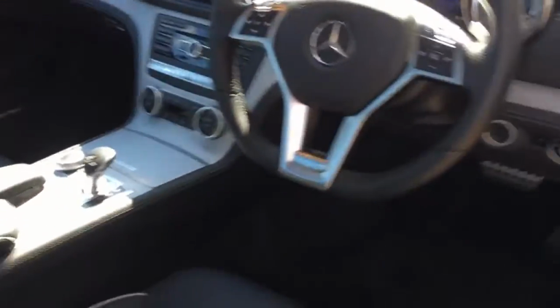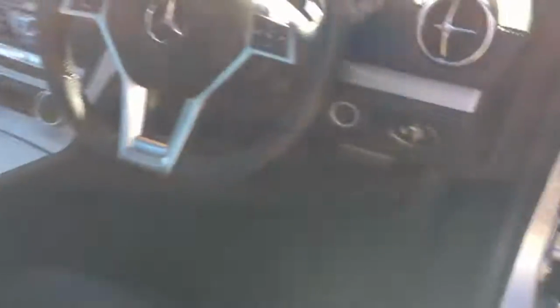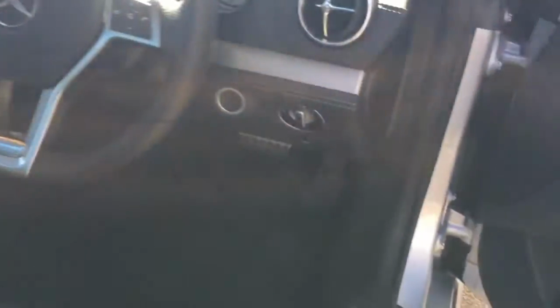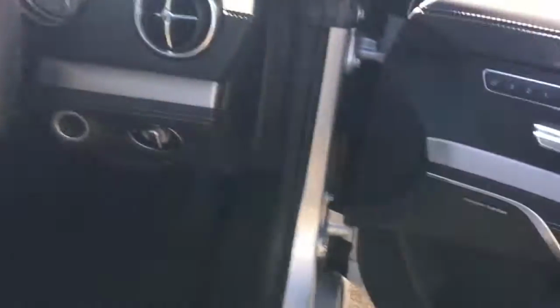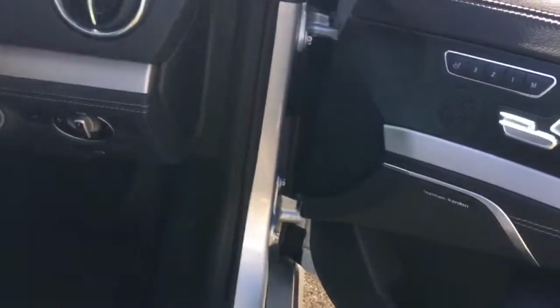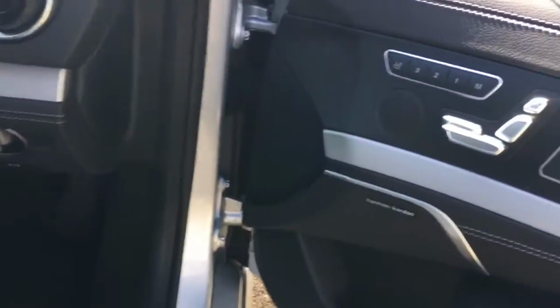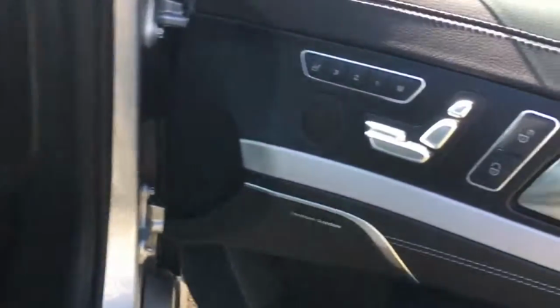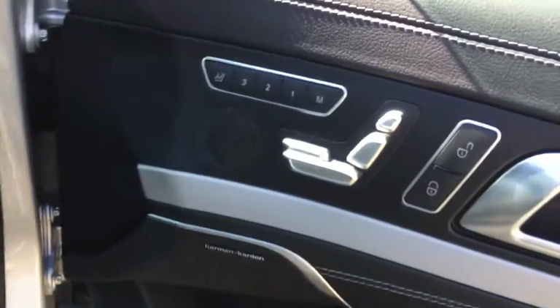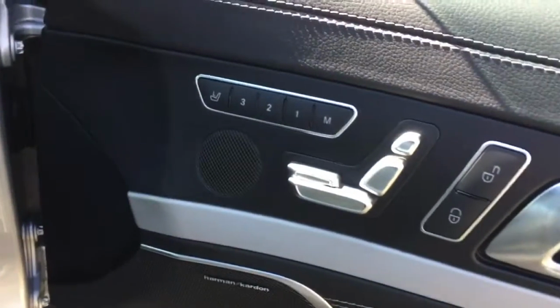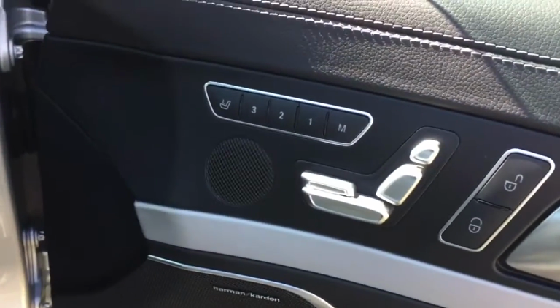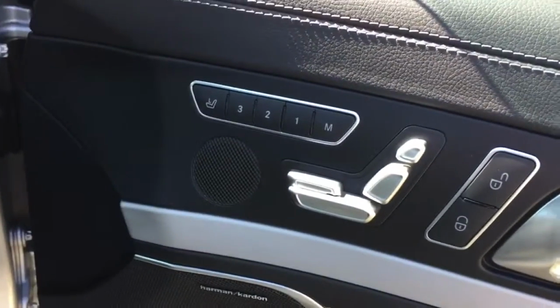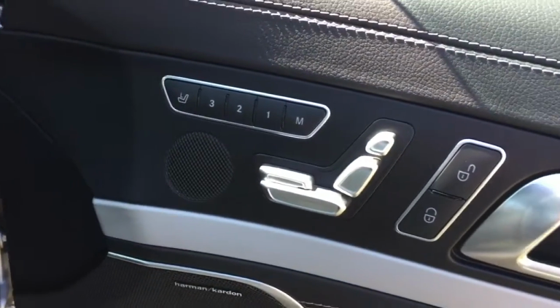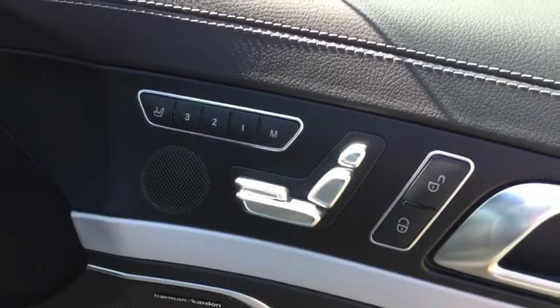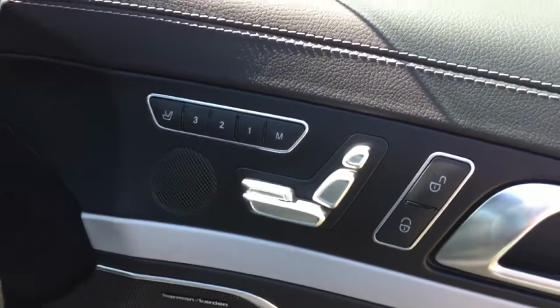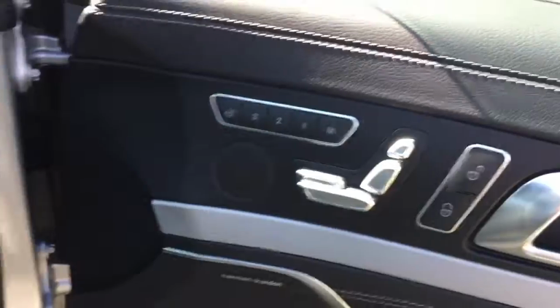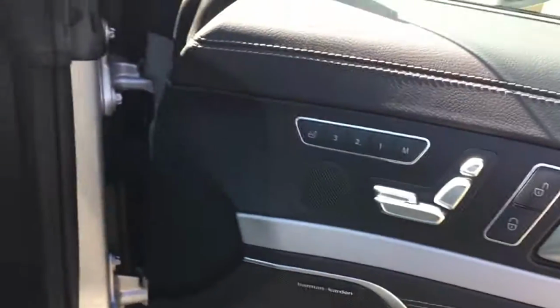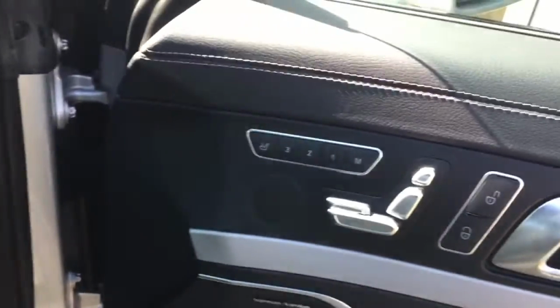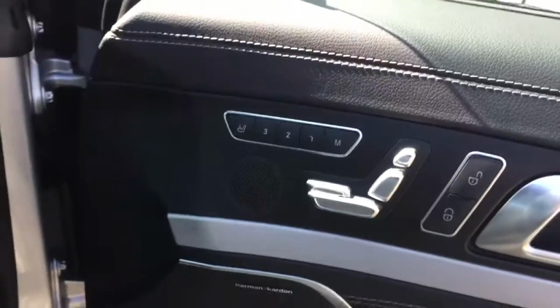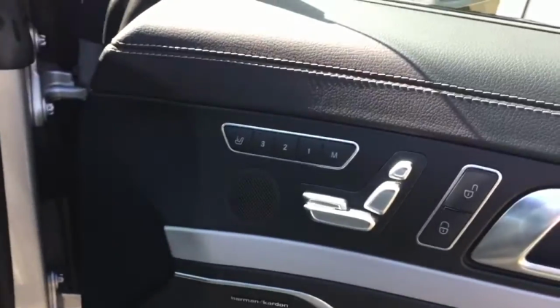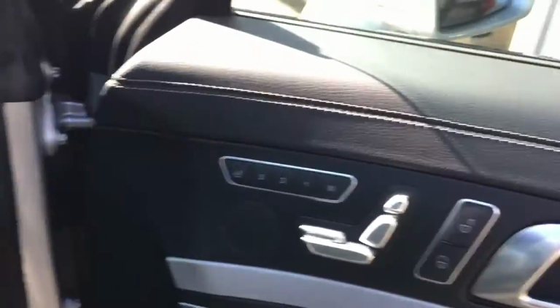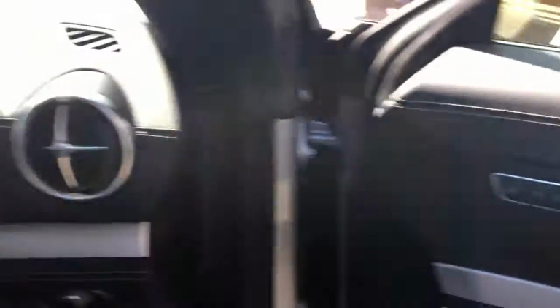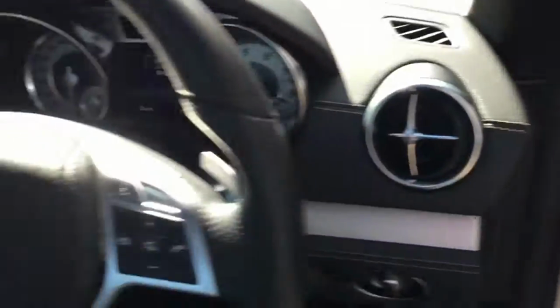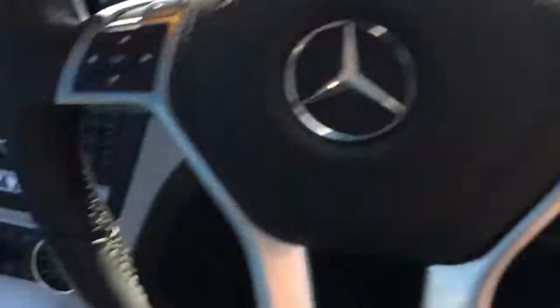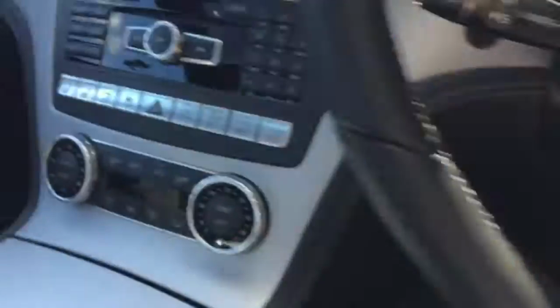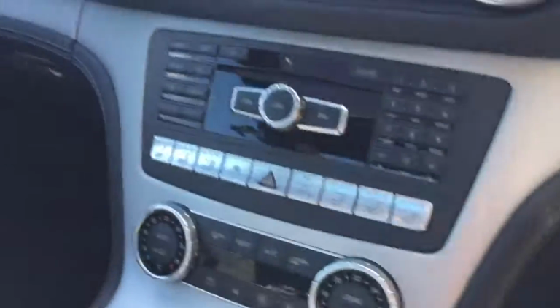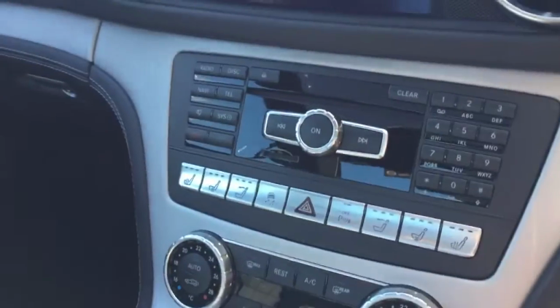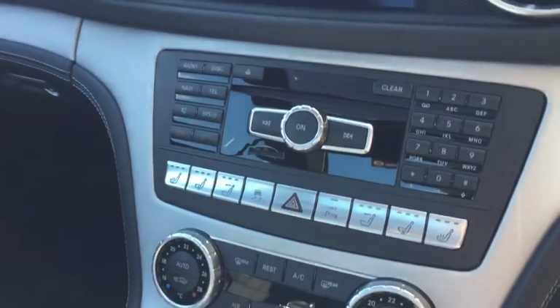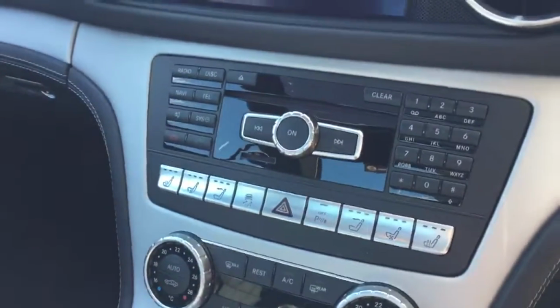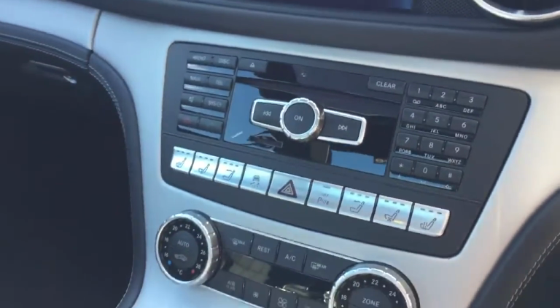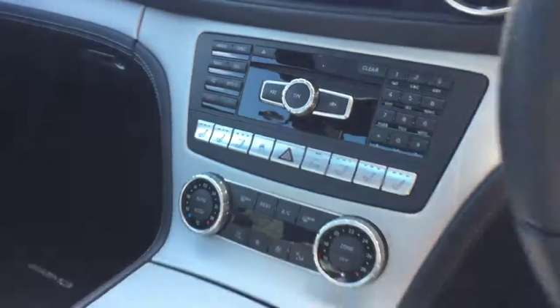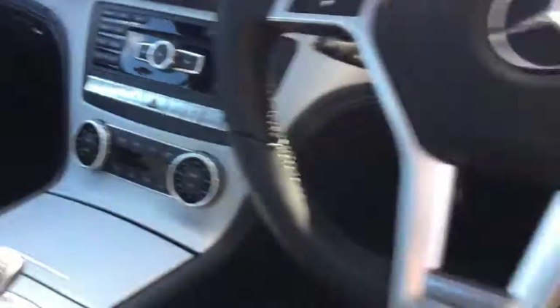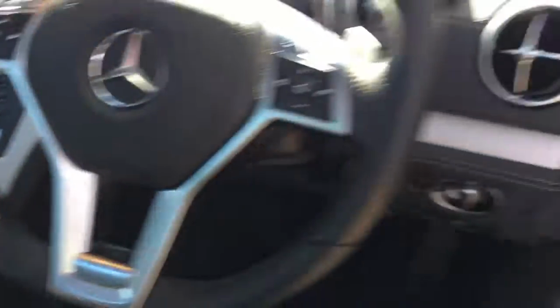We've got some nice options in the interior including the electric, heated, memory and ventilated seats. As you can see, all the functions are around the centre console.